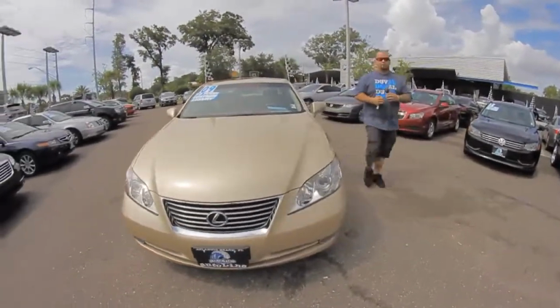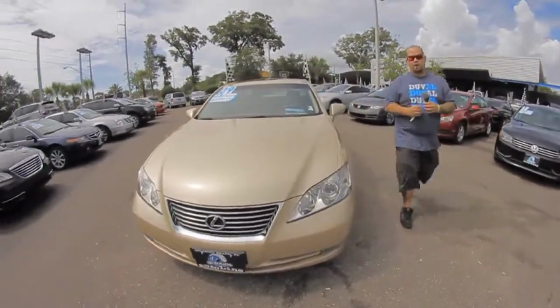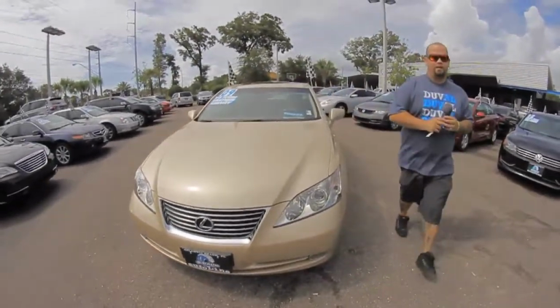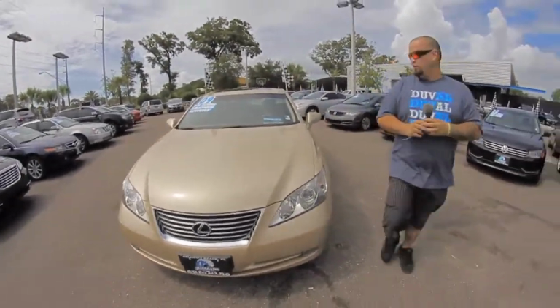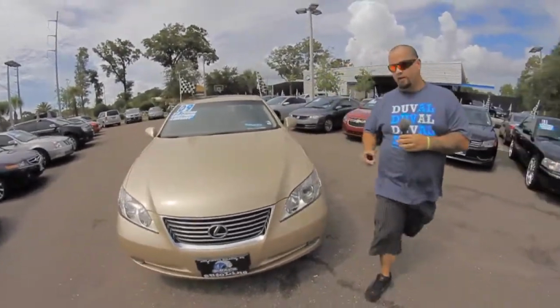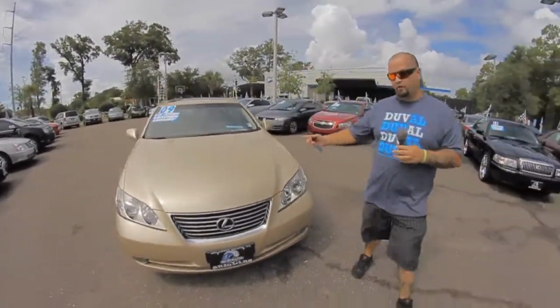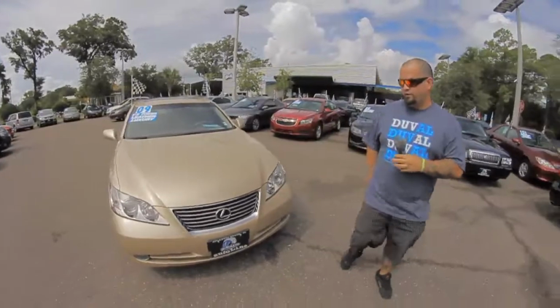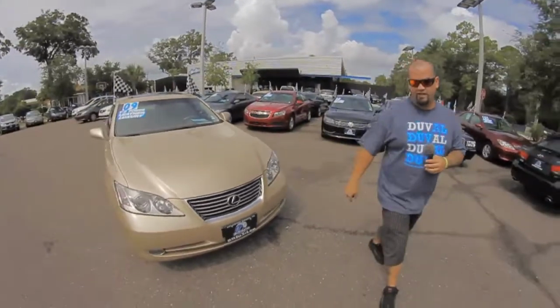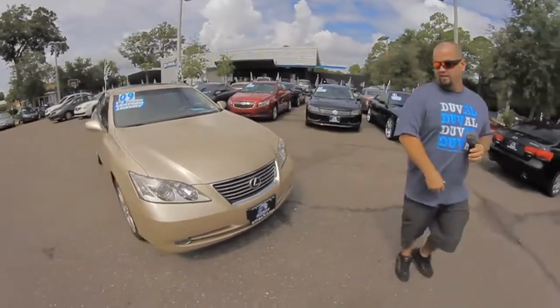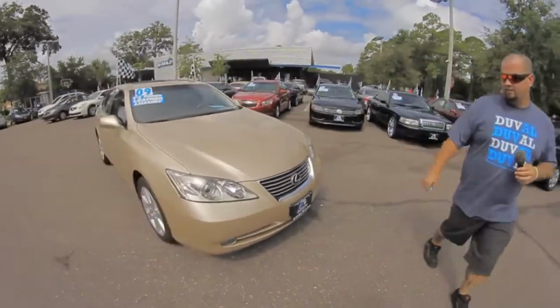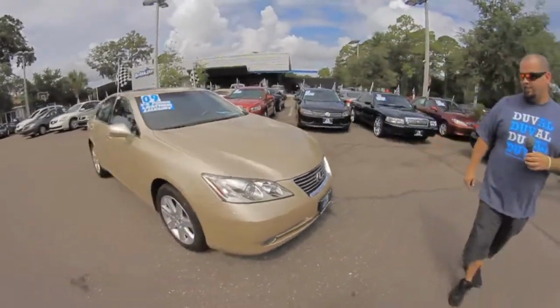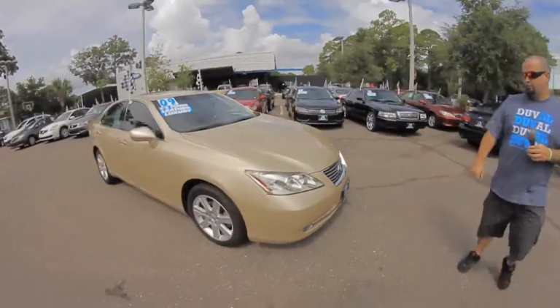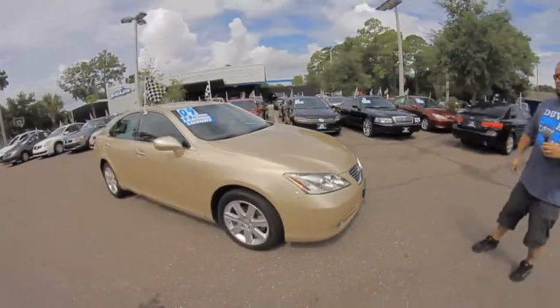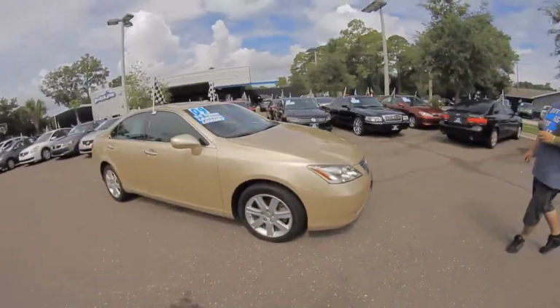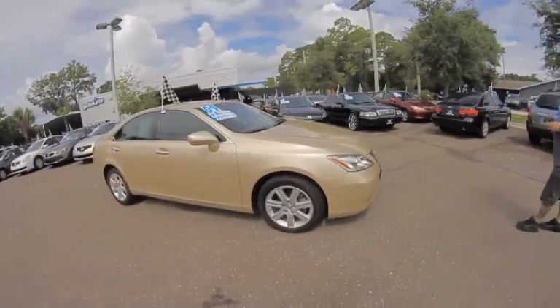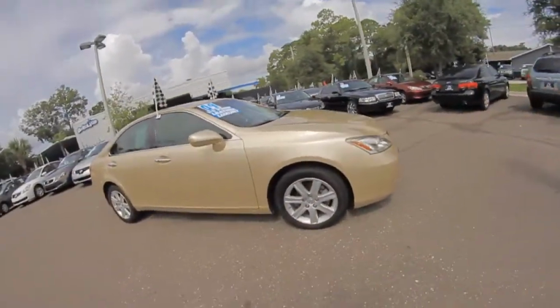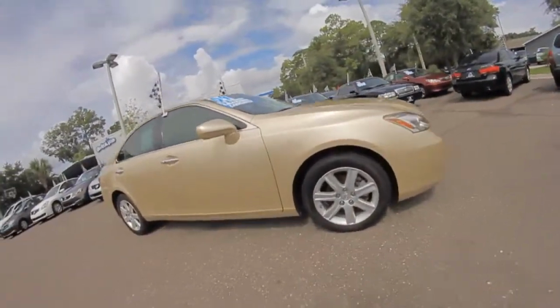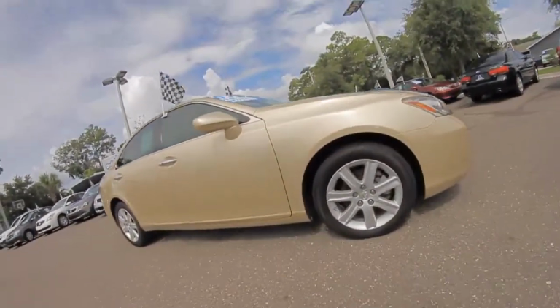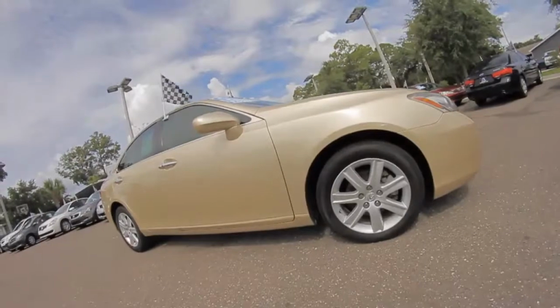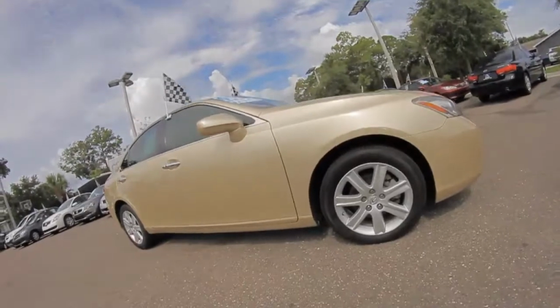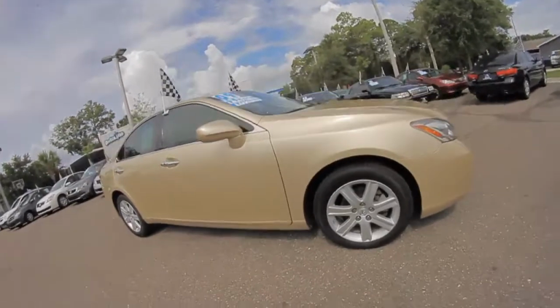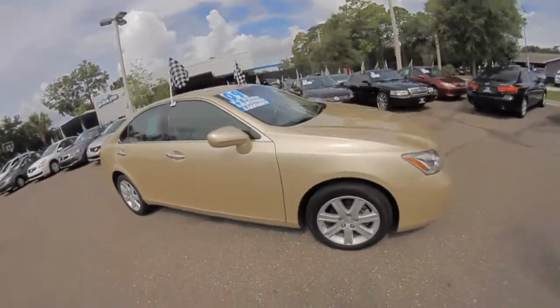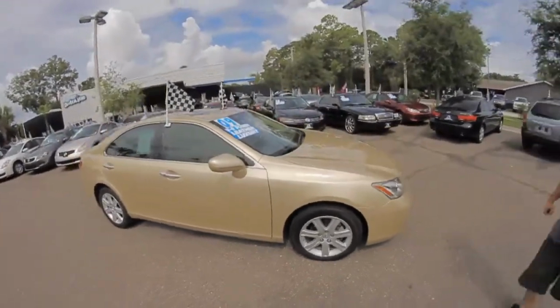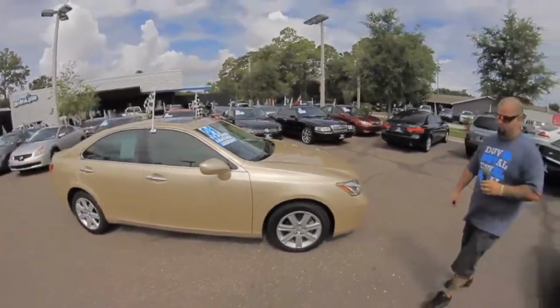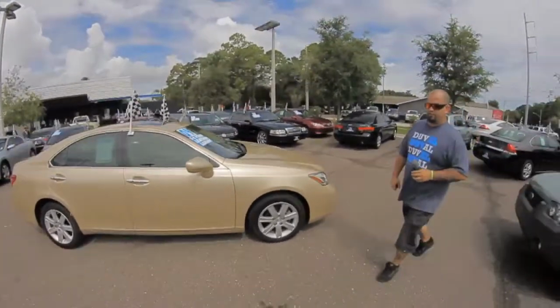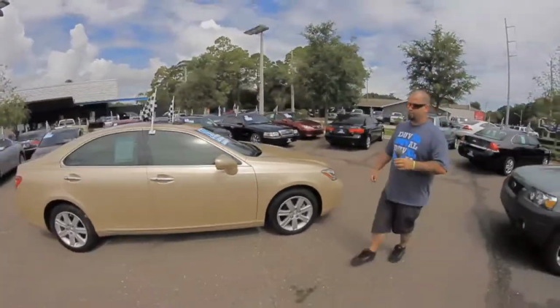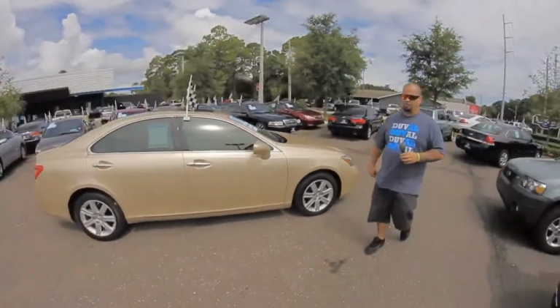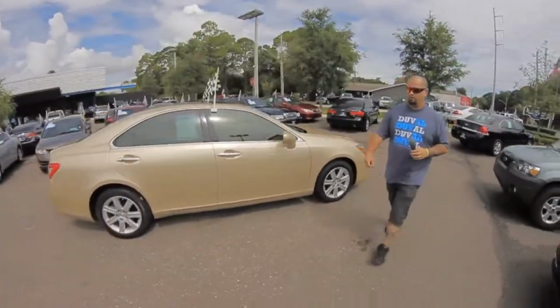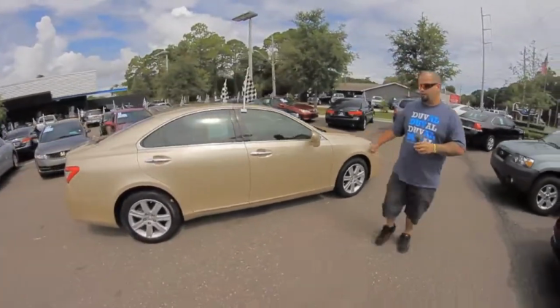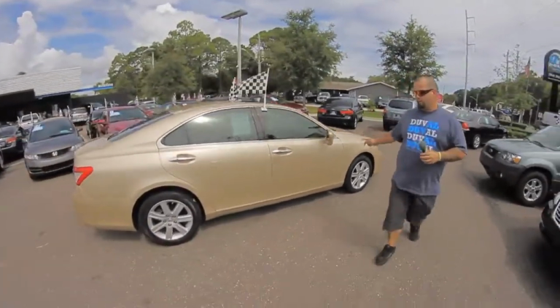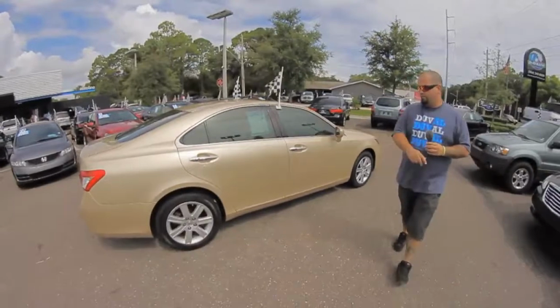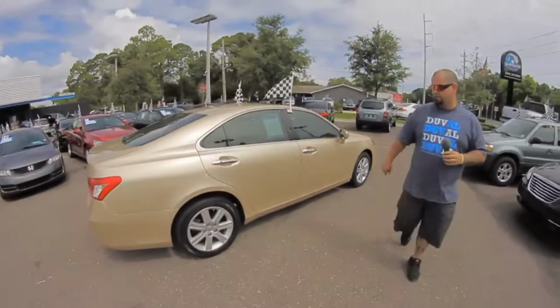Welcome to AutoLine. I'm Woody and today I want to show you our 2009 Lexus ES350. It has a 3.5 liter V6 motor, gets 27 miles per gallon, and is one of the most dependable motors made by Lexus.